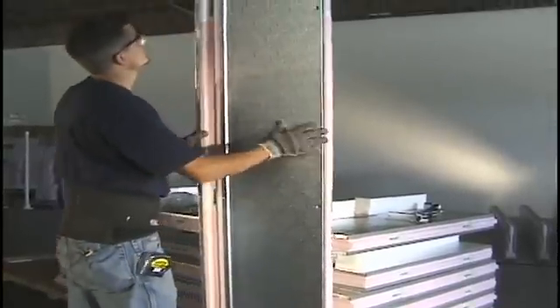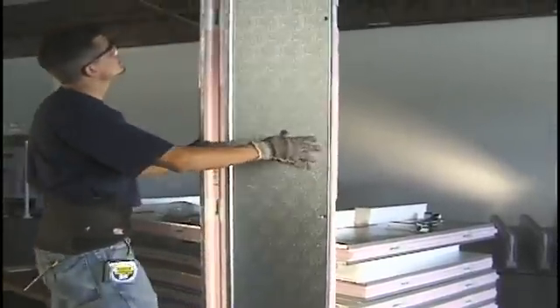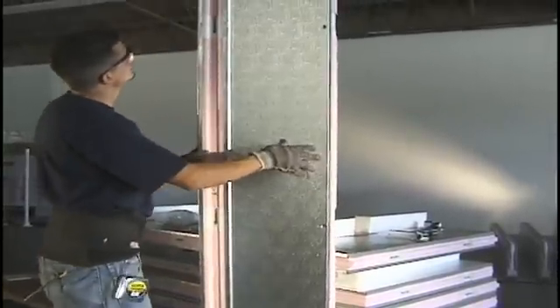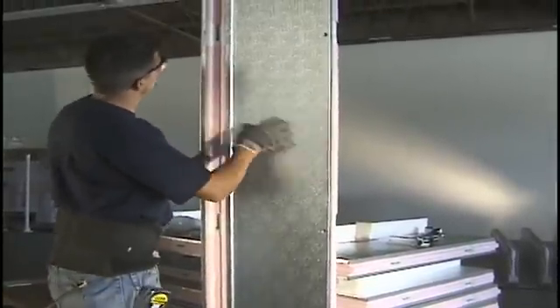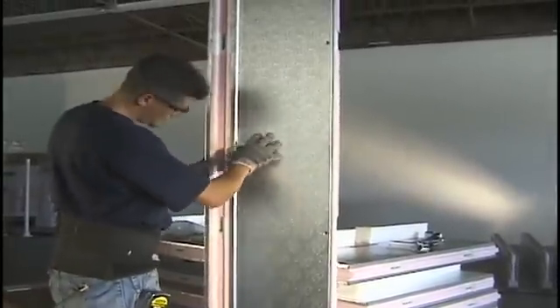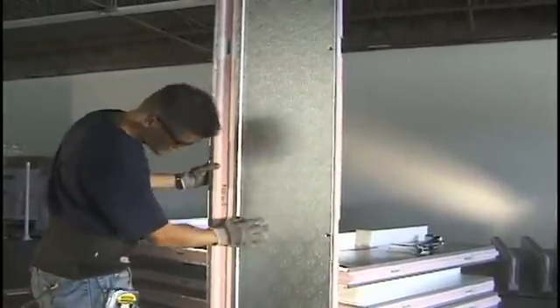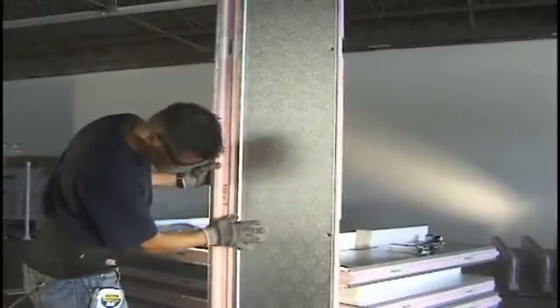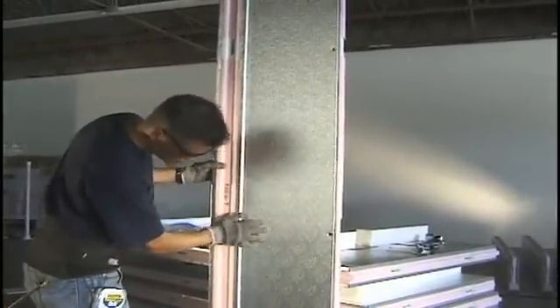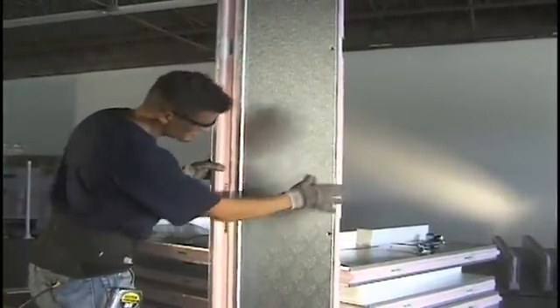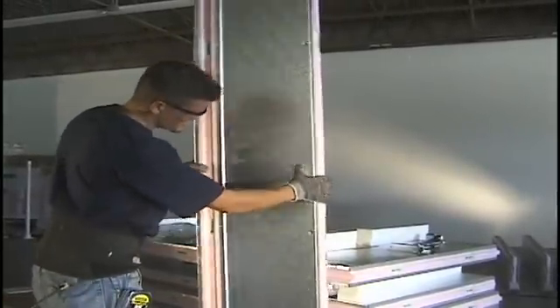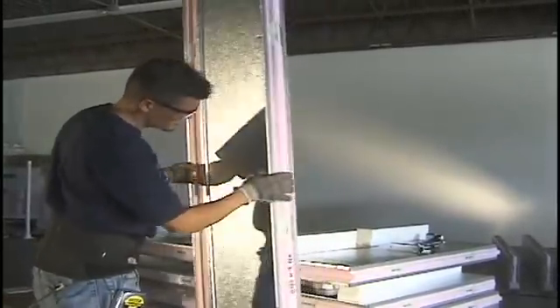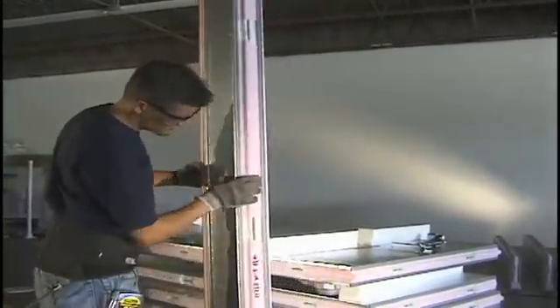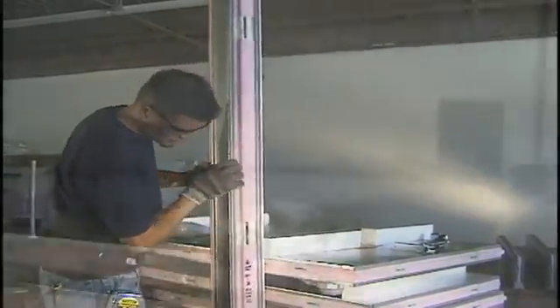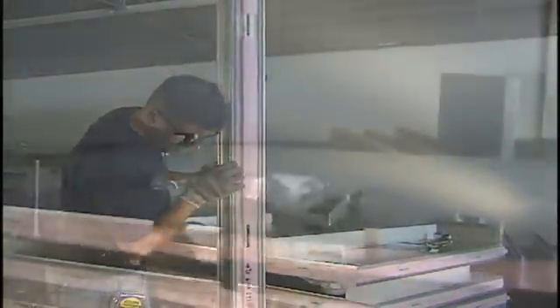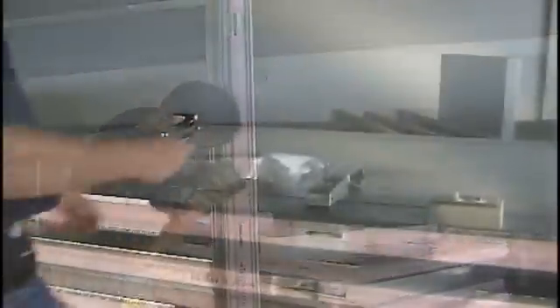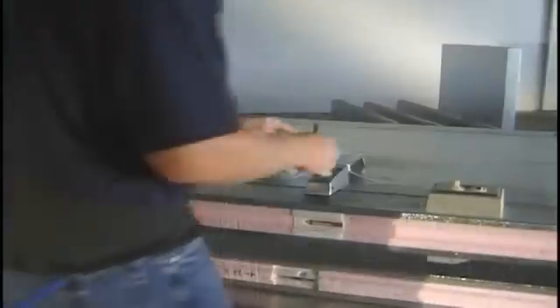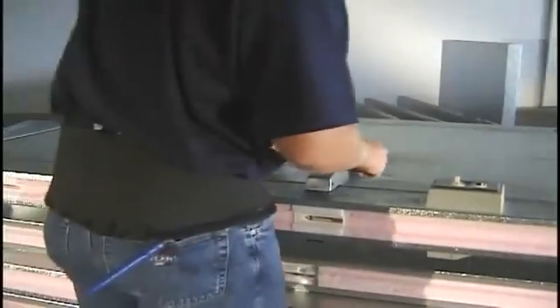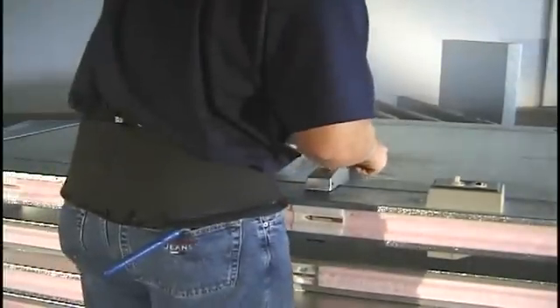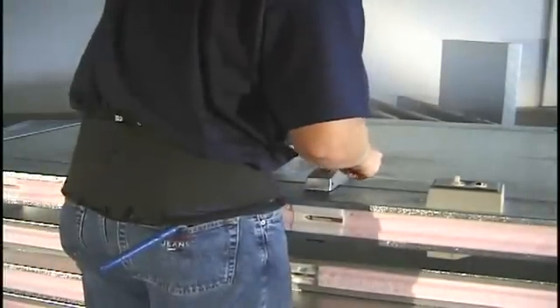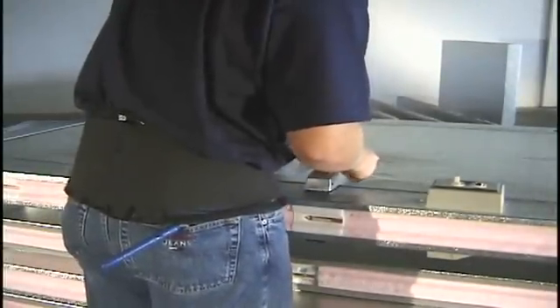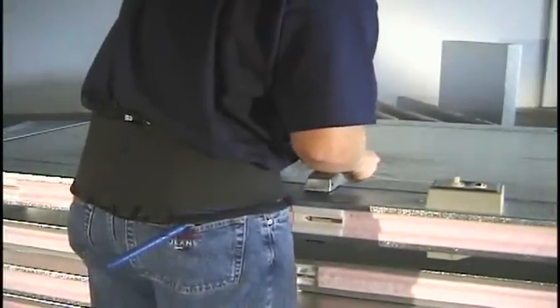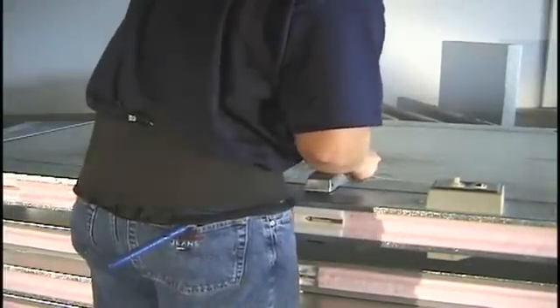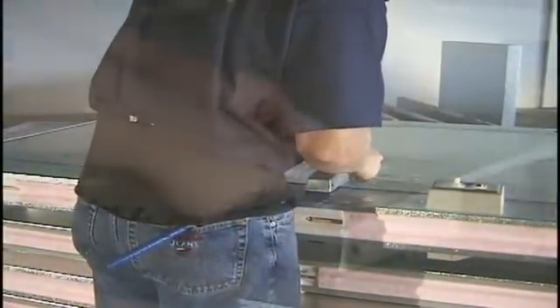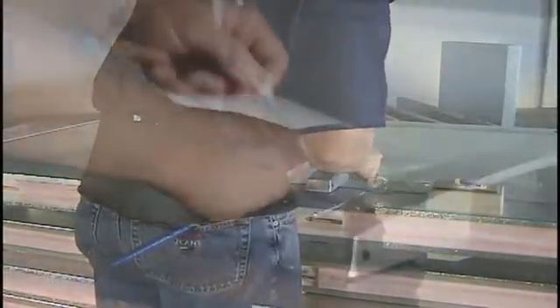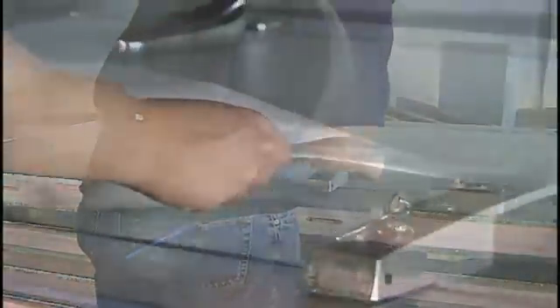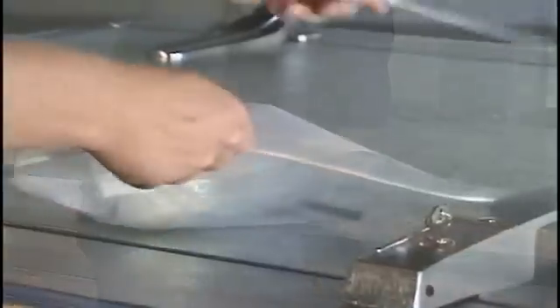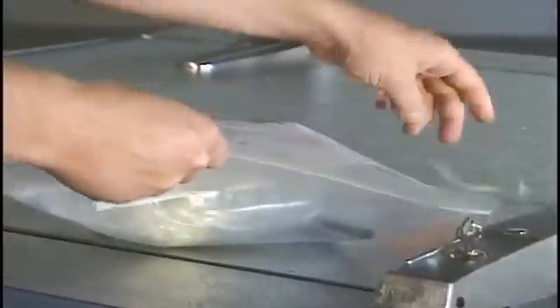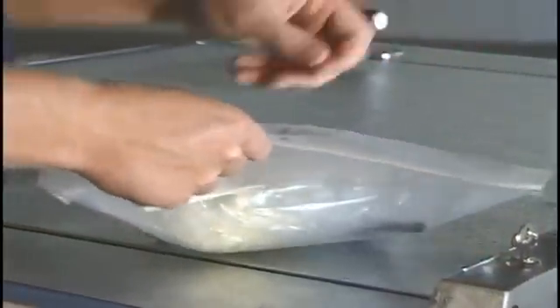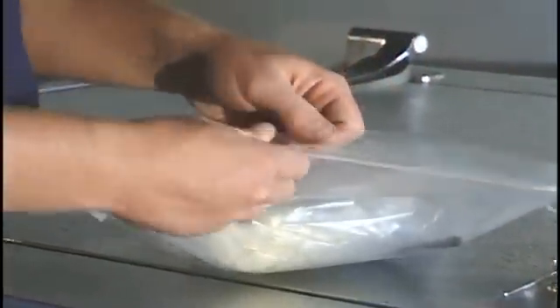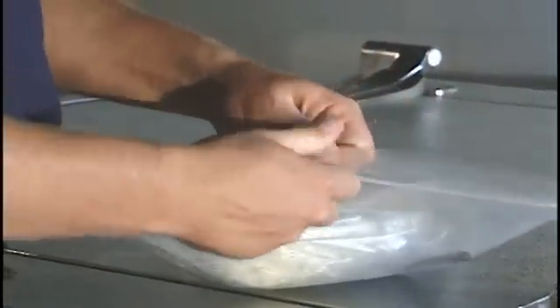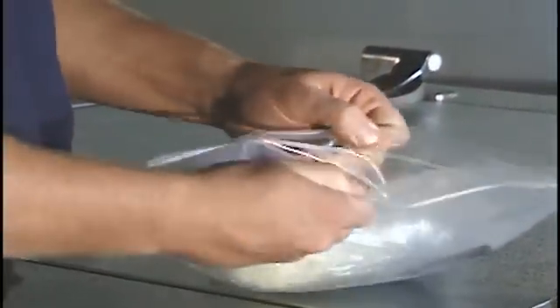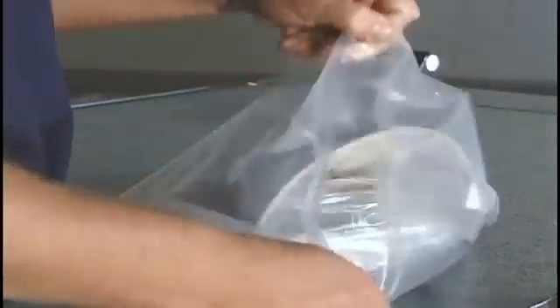If the panels are damaged, contact your freight carrier. Once this has been done, locate the installation package, located in a ziplock bag attached to the door handle.